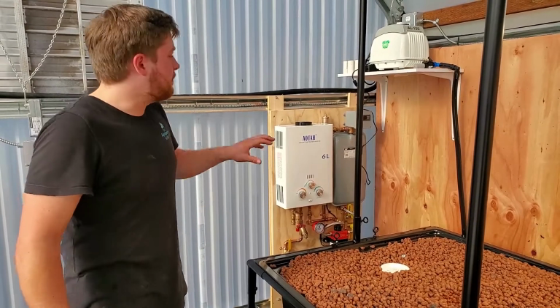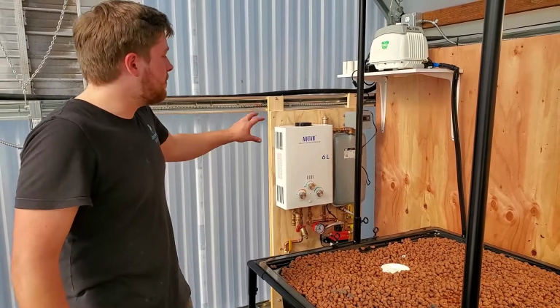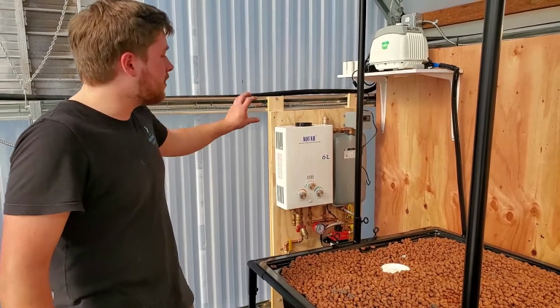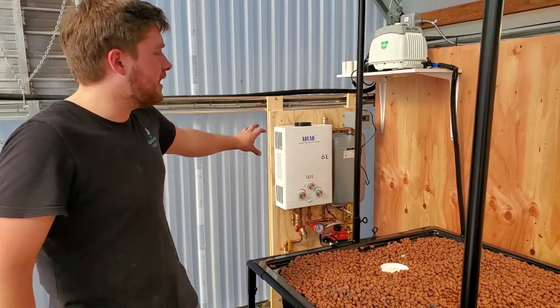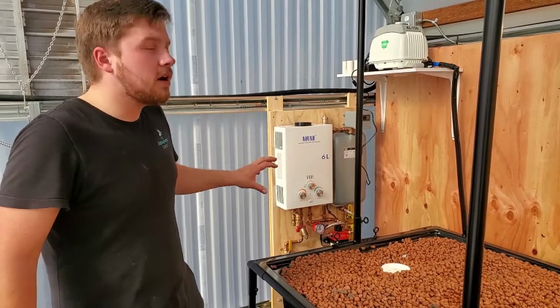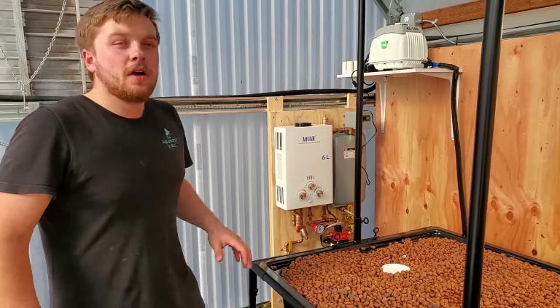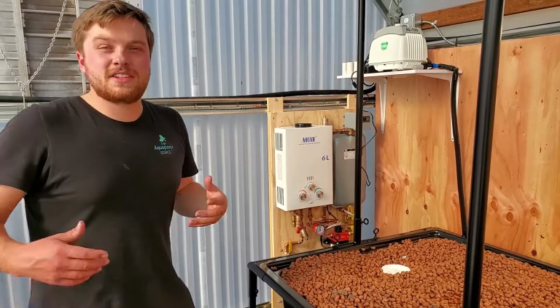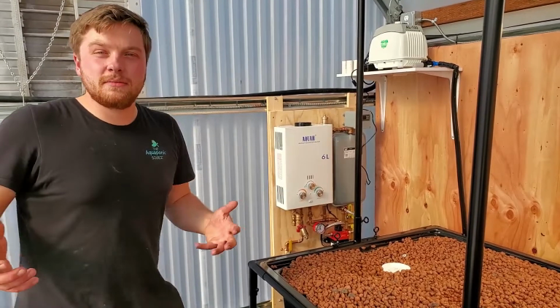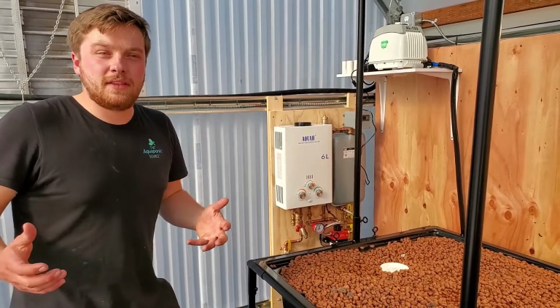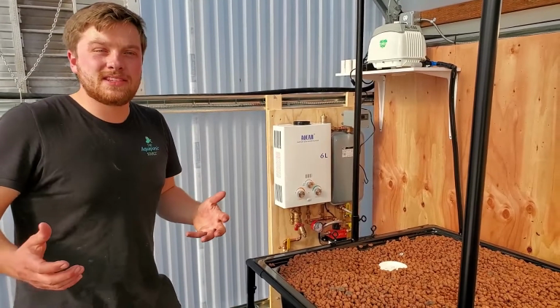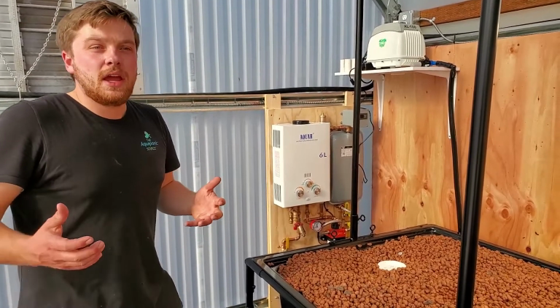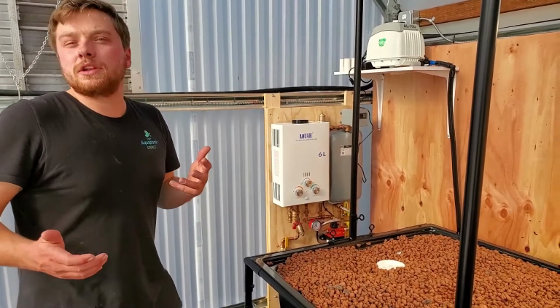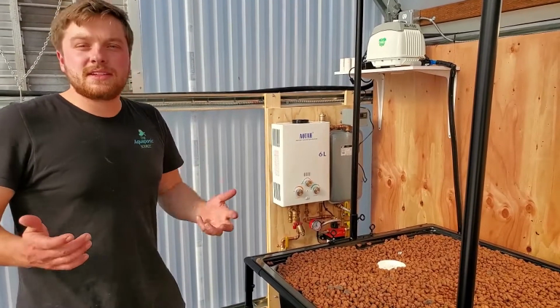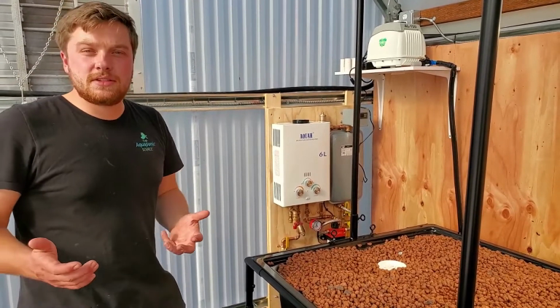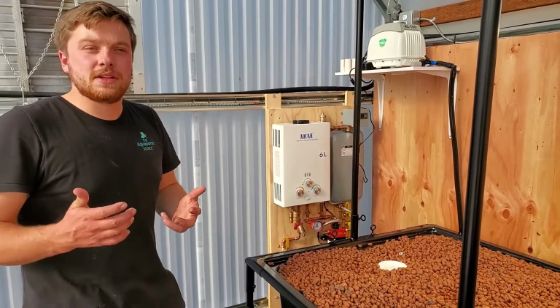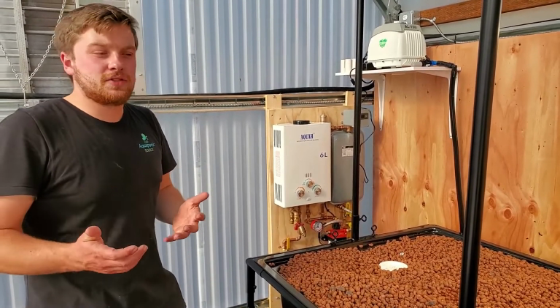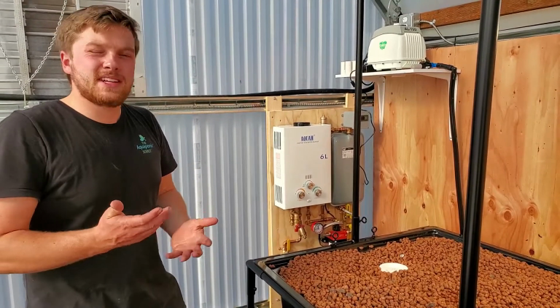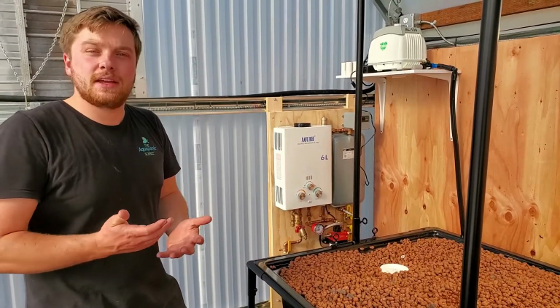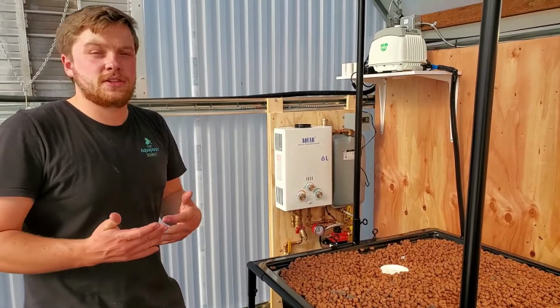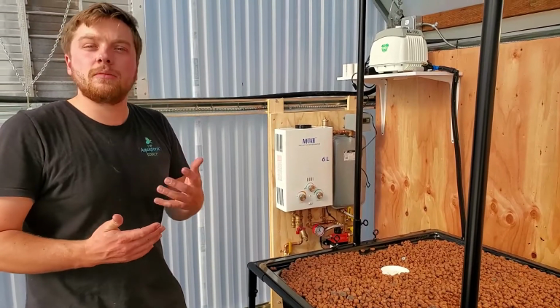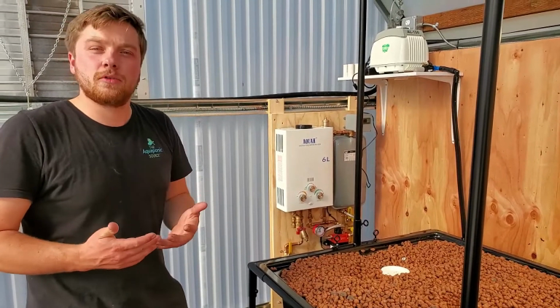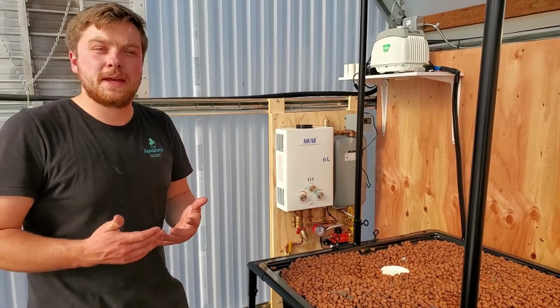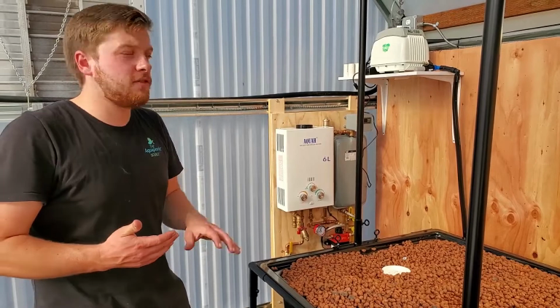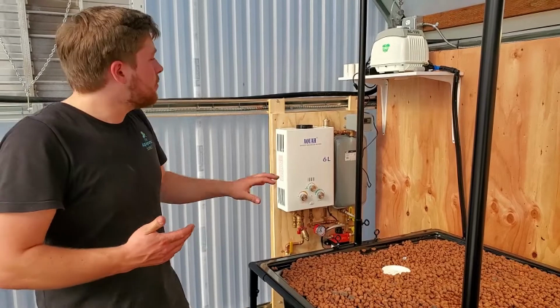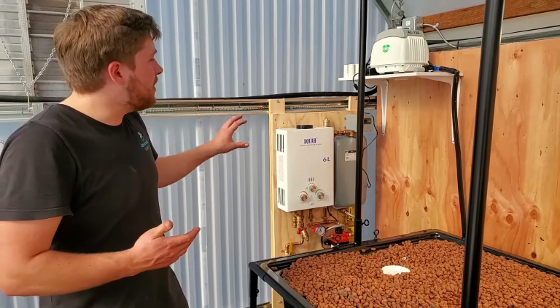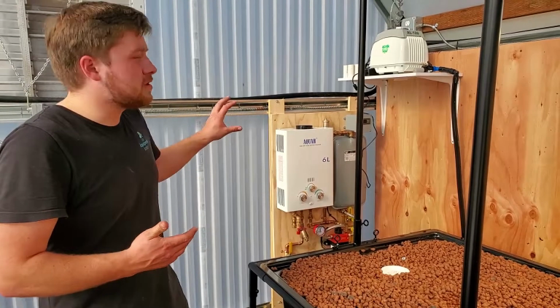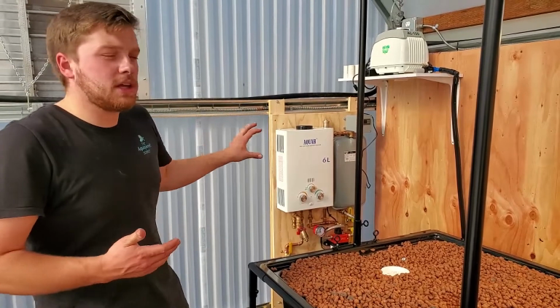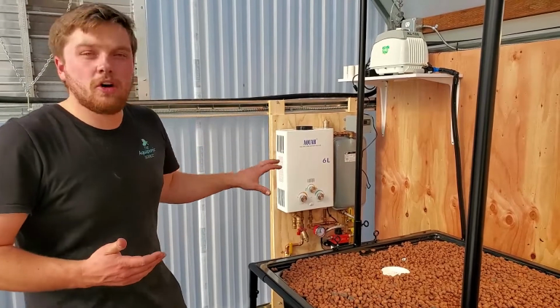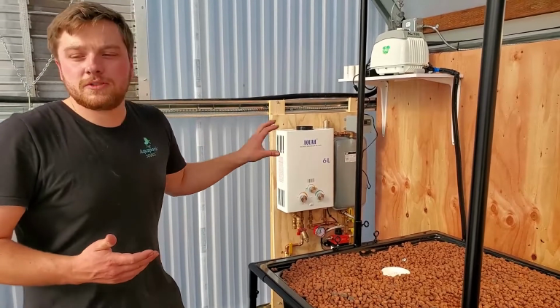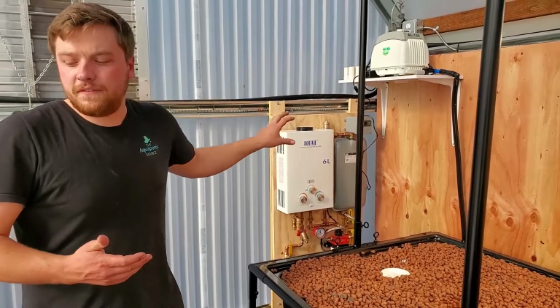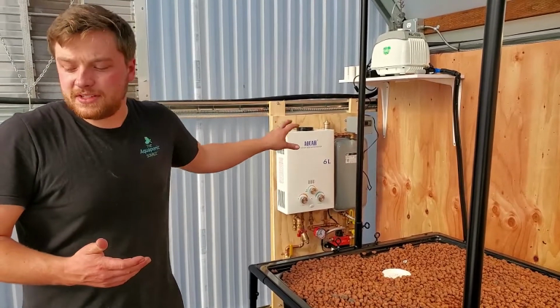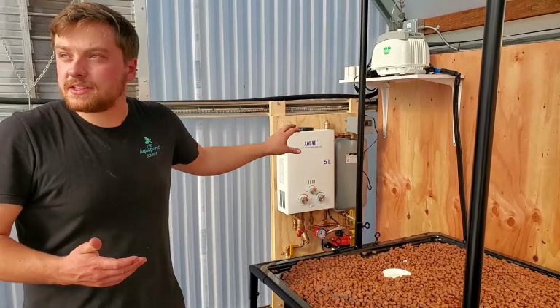It's a very powerful heater. For a system like this, it wouldn't make sense to use electricity — it's just so much more expensive. Propane is the way to go; it's a much more efficient system.